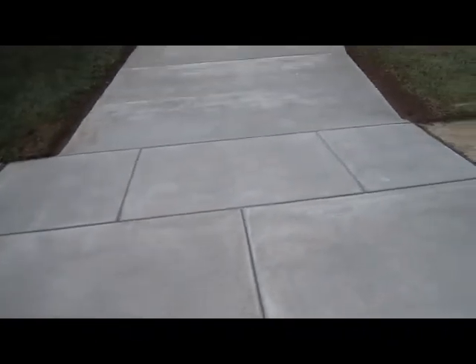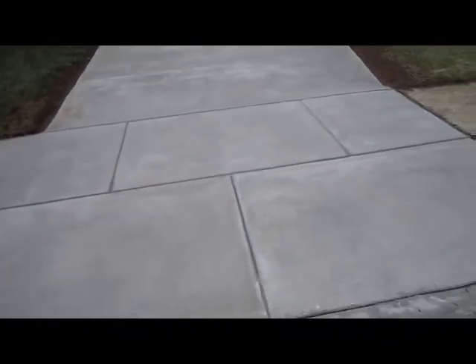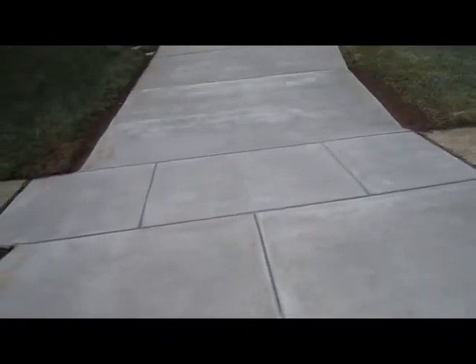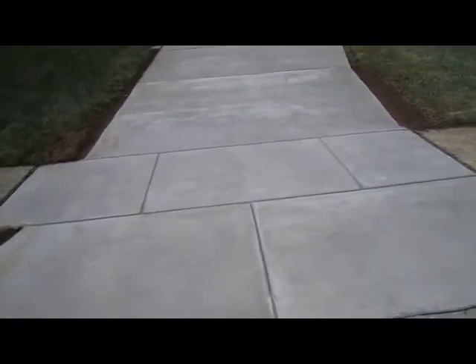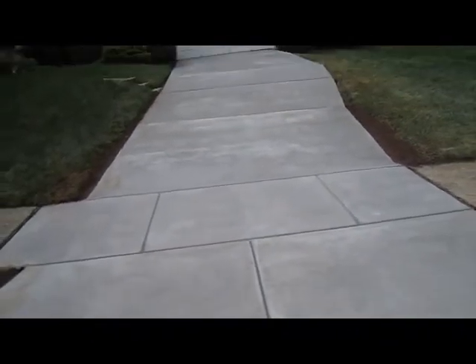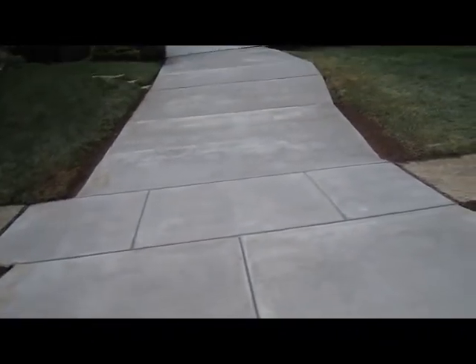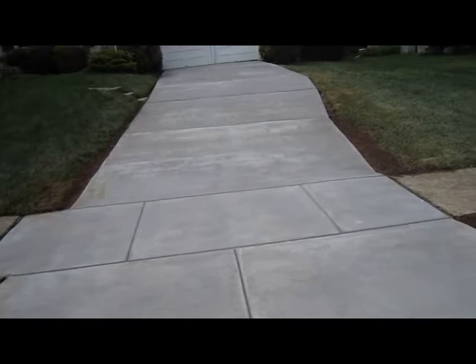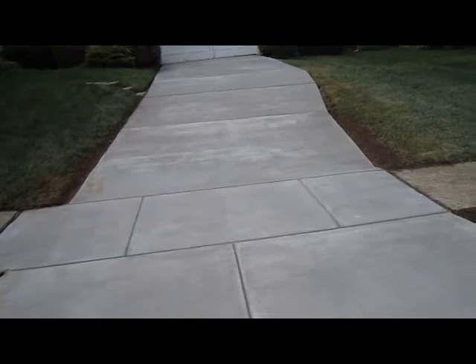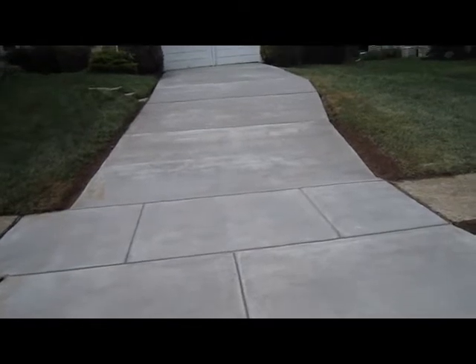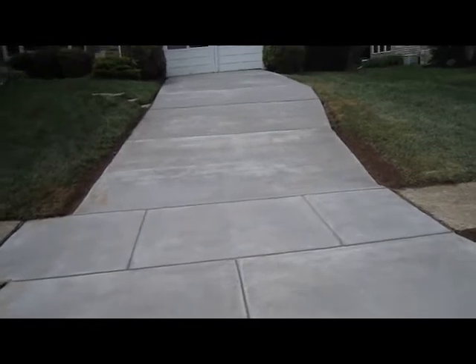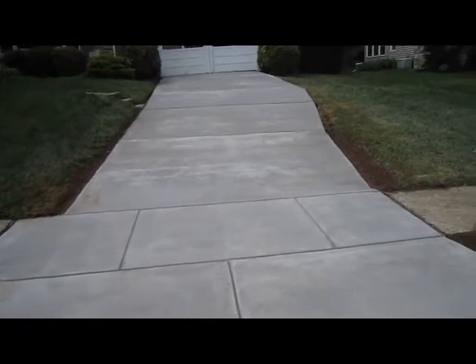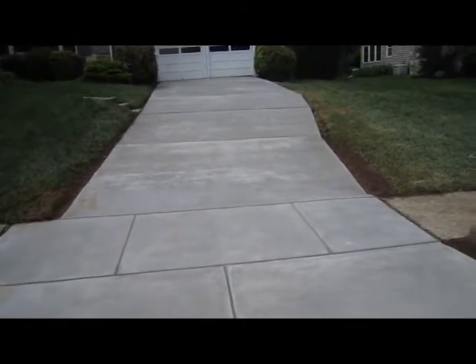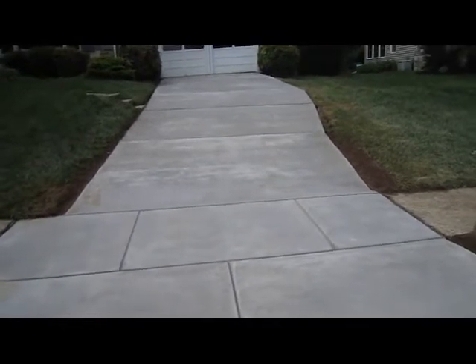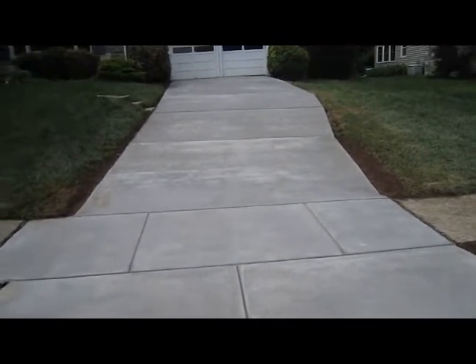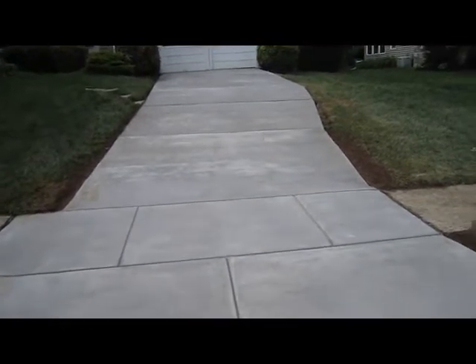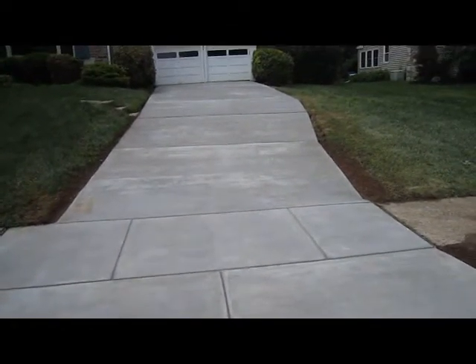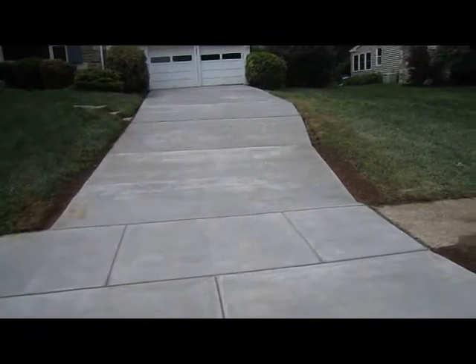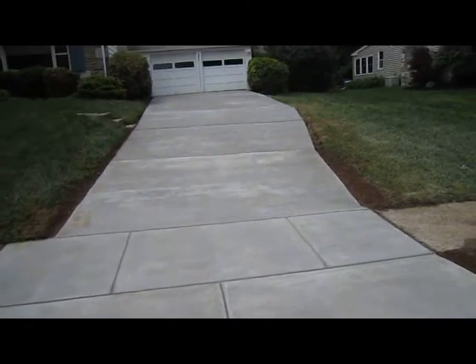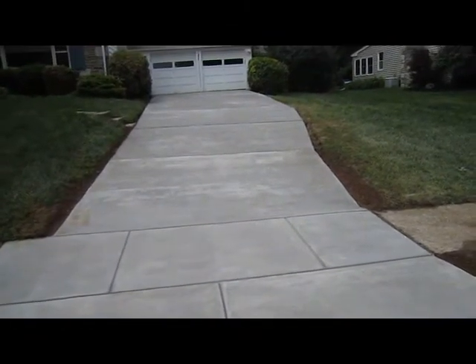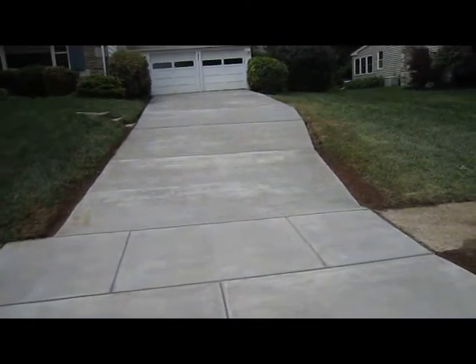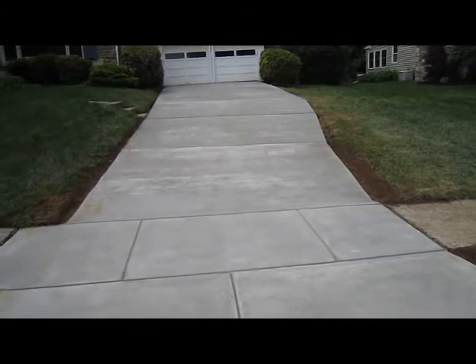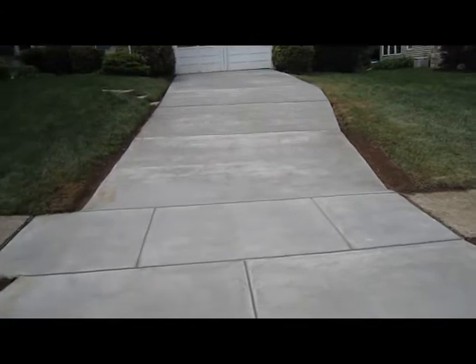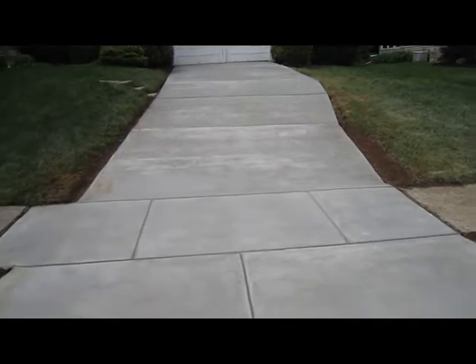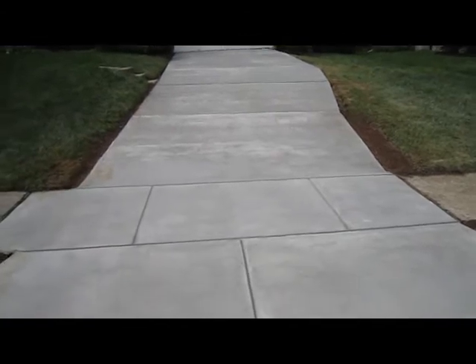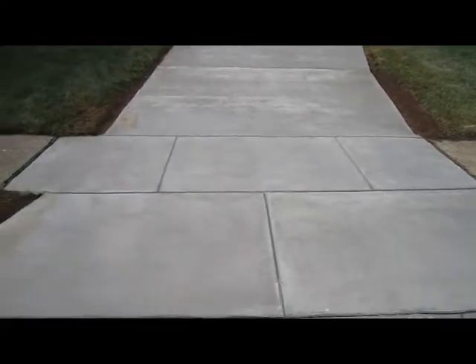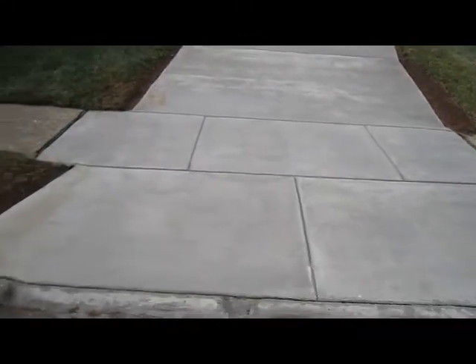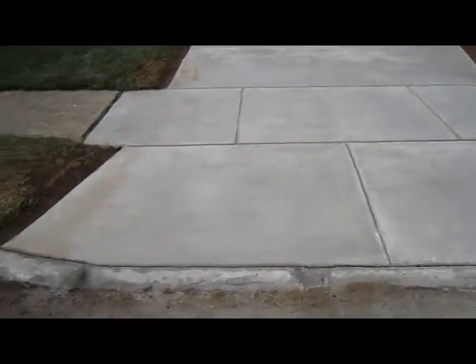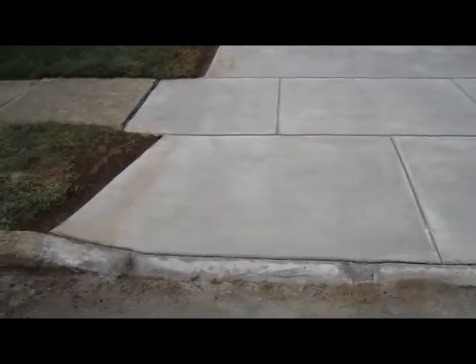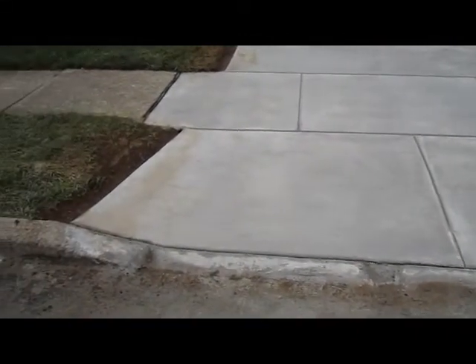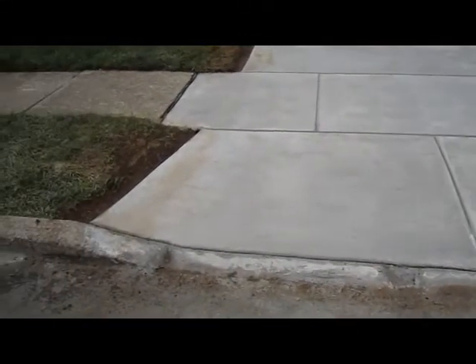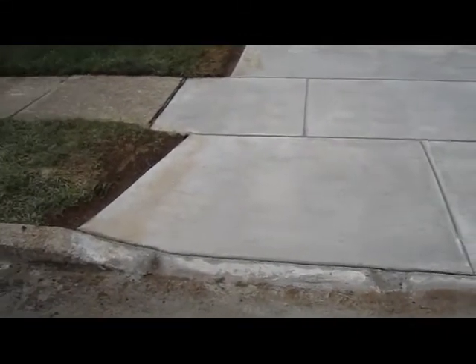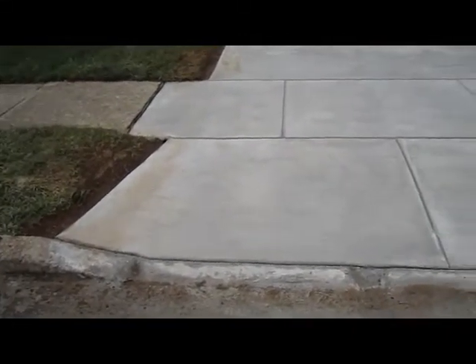We did it in four days total — rip out and pour — and the rain didn't help. We had a straight week of rain, so we would have gotten it done in maybe three days, but we had to wait for the rain. So this is it.